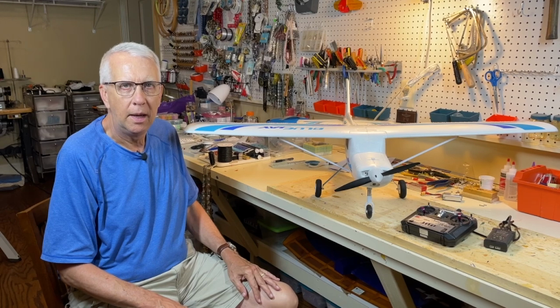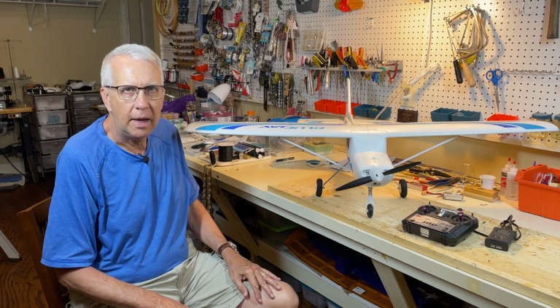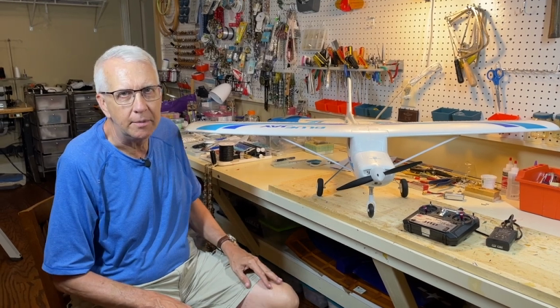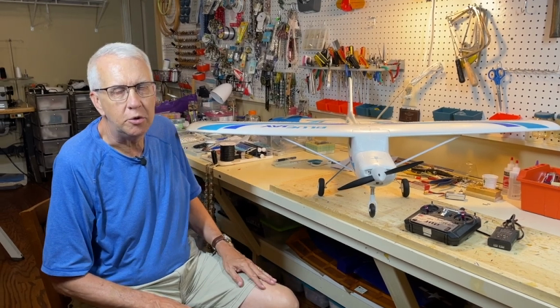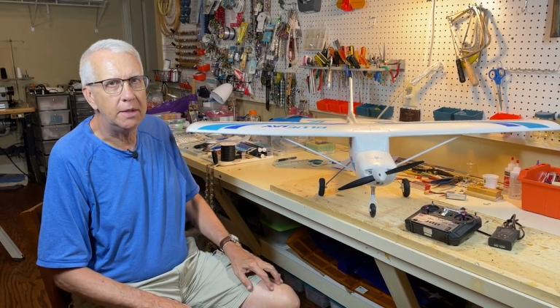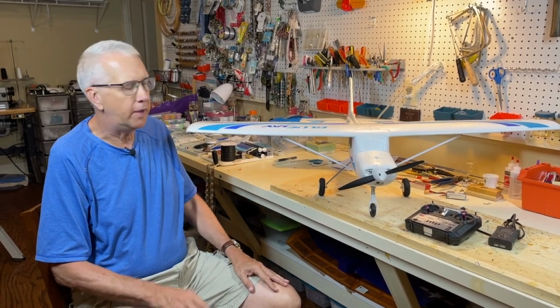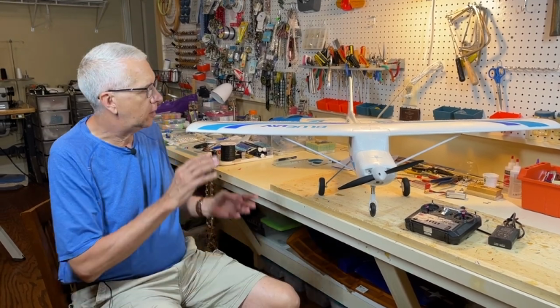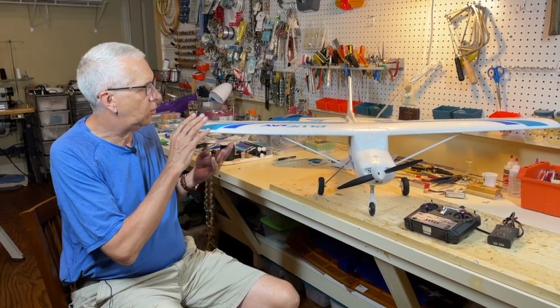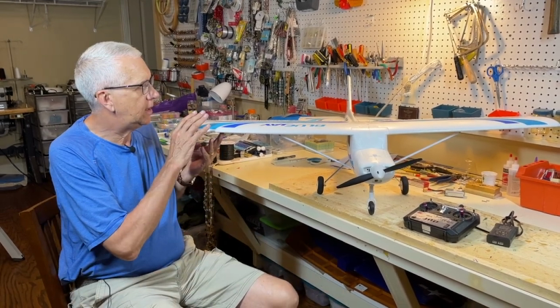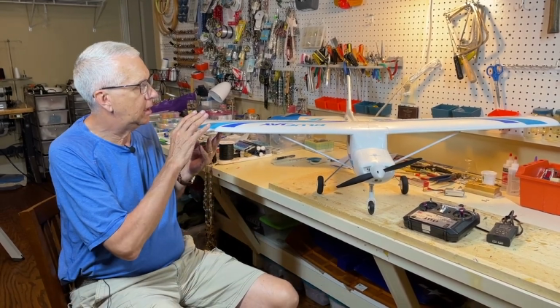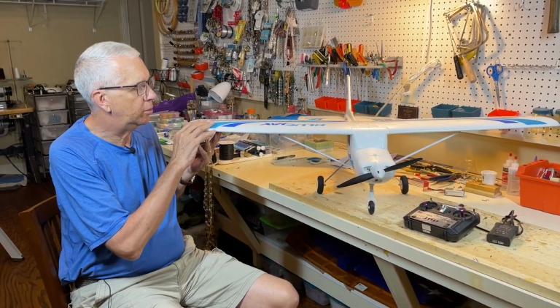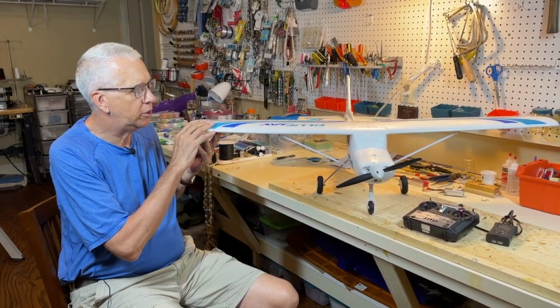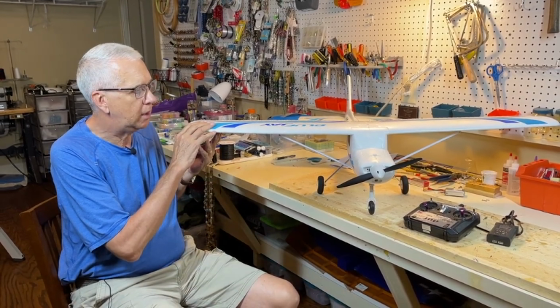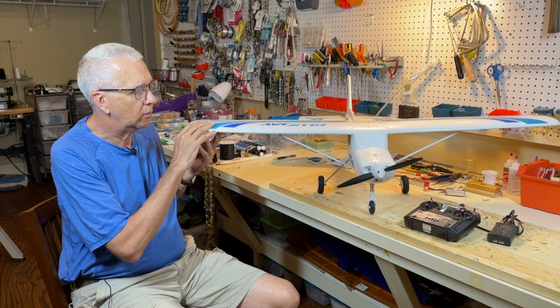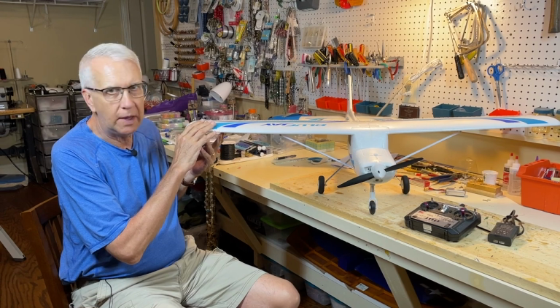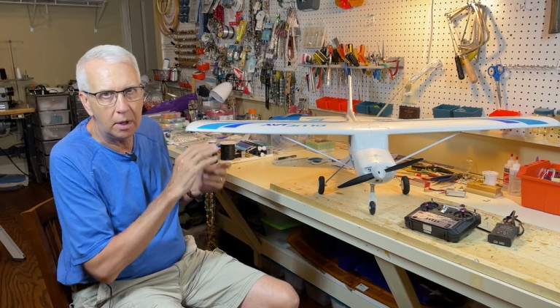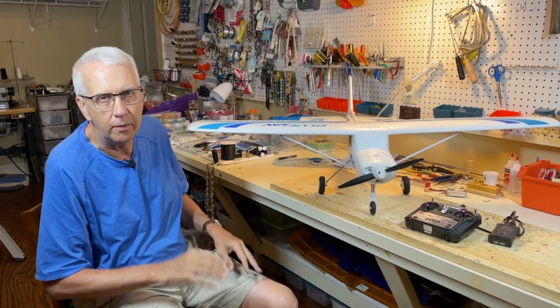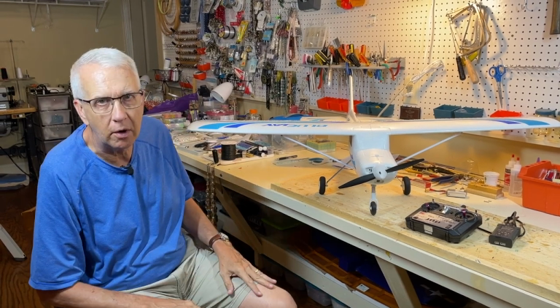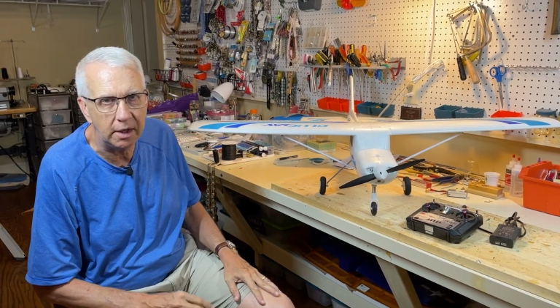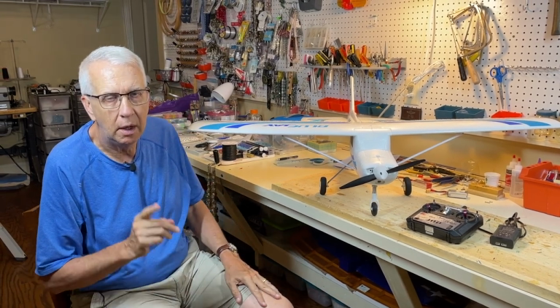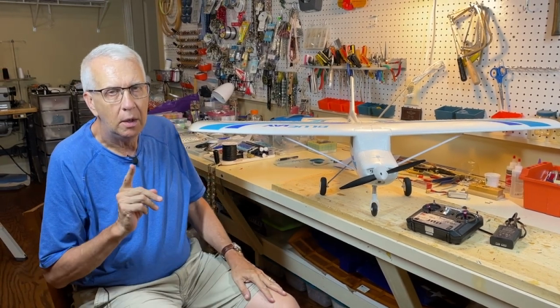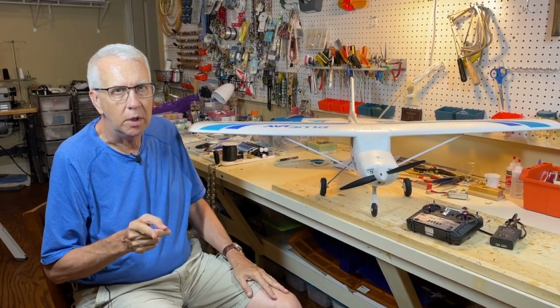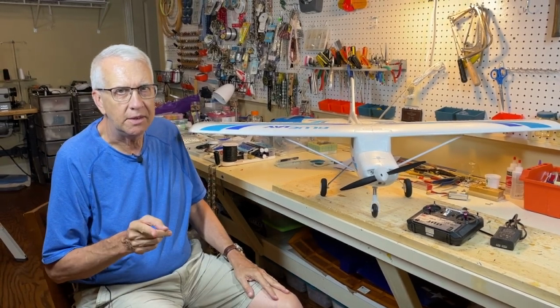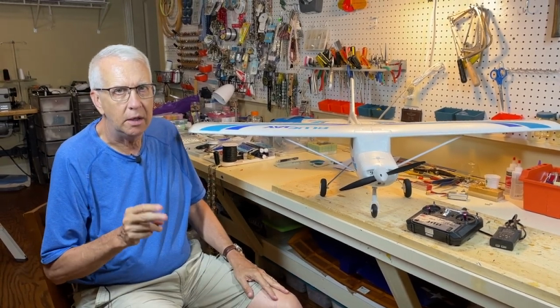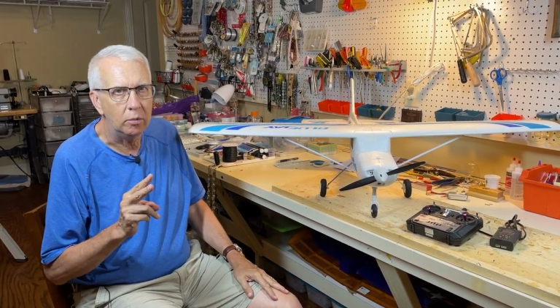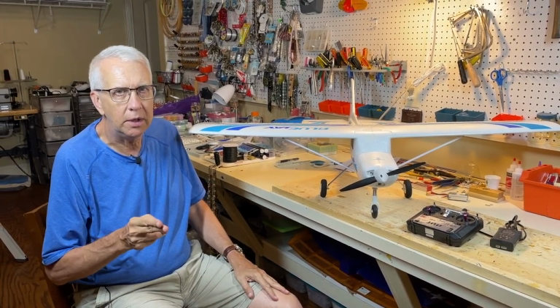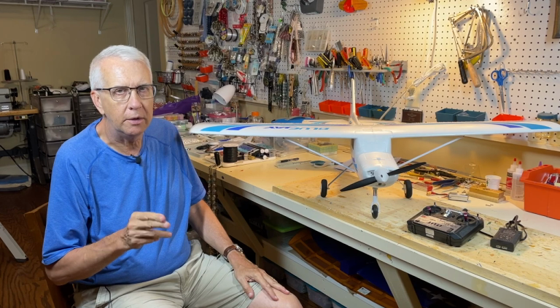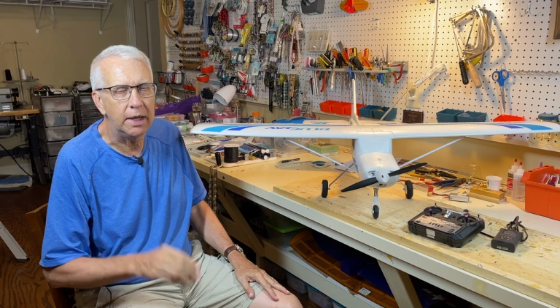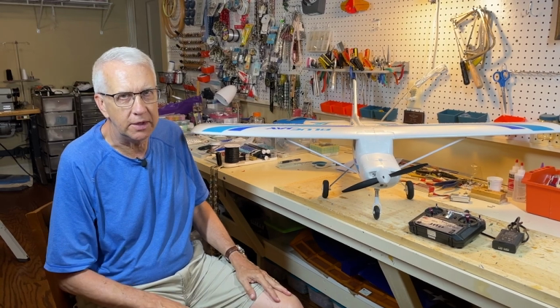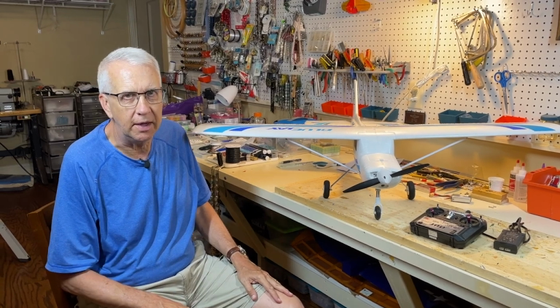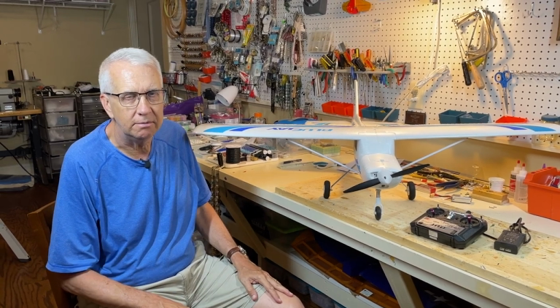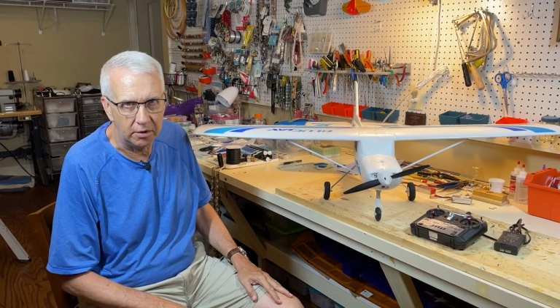Hi, I'm Tim. Join me in this video as we take the Blue Jay Ready-to-Fly model from FairRC. We'll do an unboxing, put it together, then we'll take it for a test flight. Let's get to it.